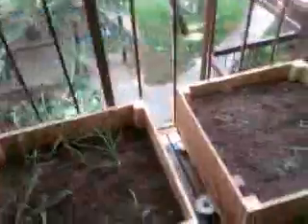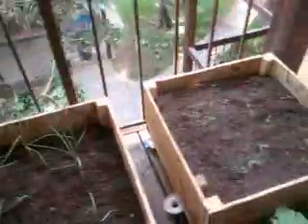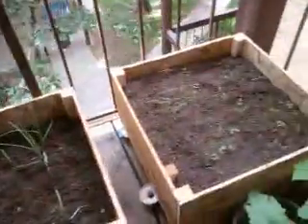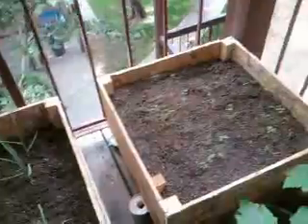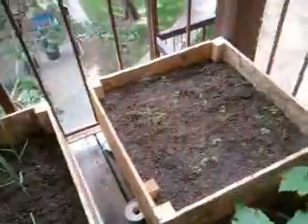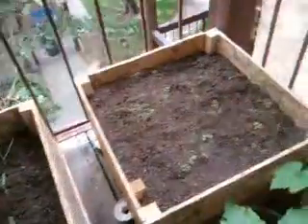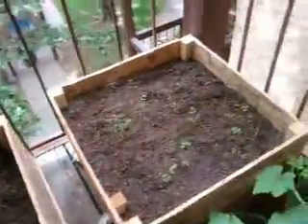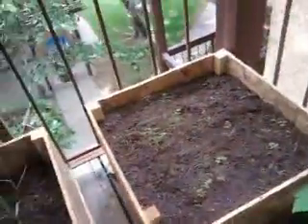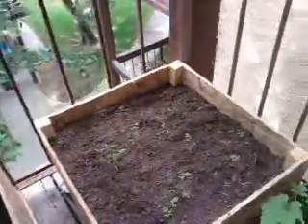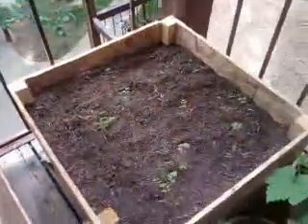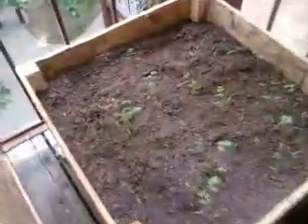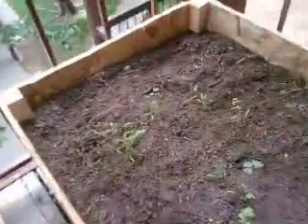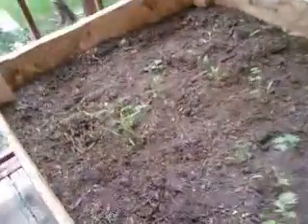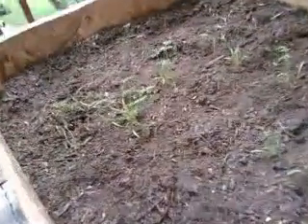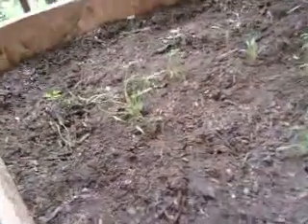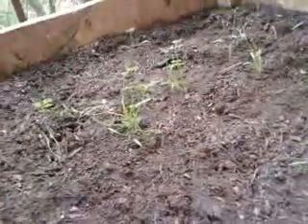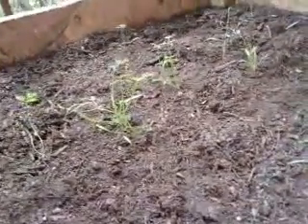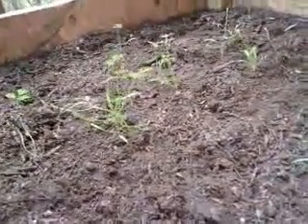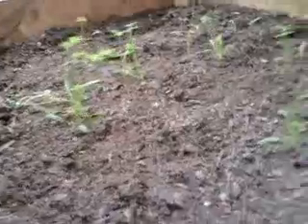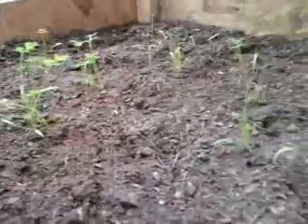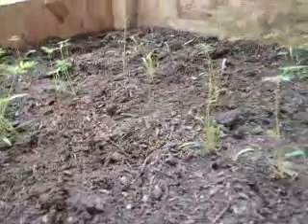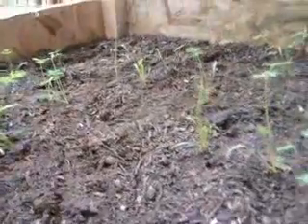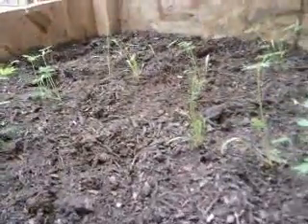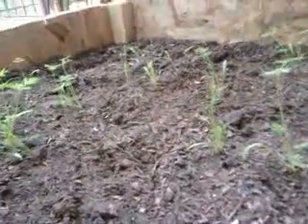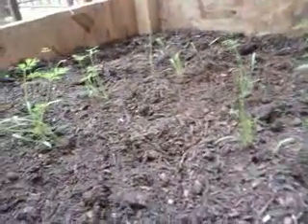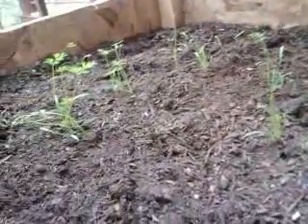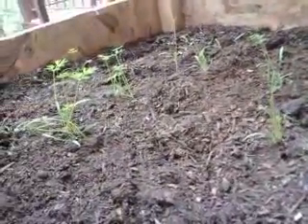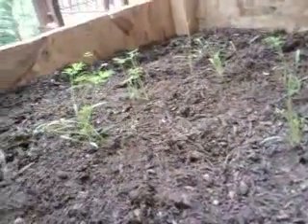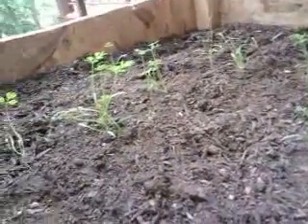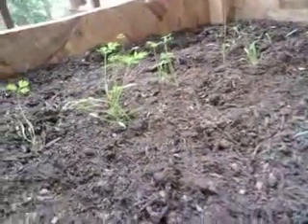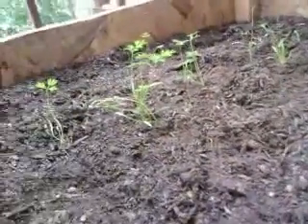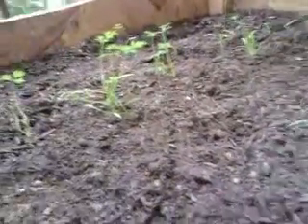Then the last box — I have carrots. These are carrots growing. They're not as big as everything else. I don't know why — probably started them too late.